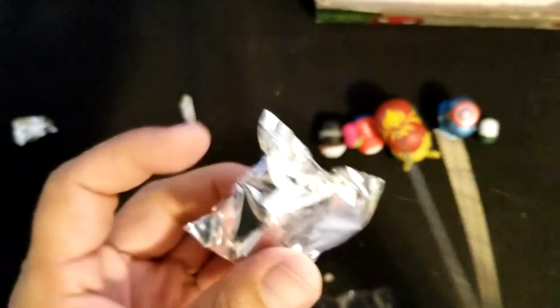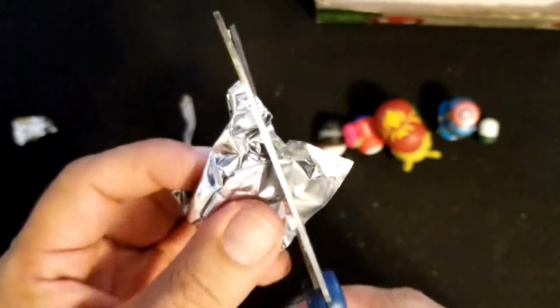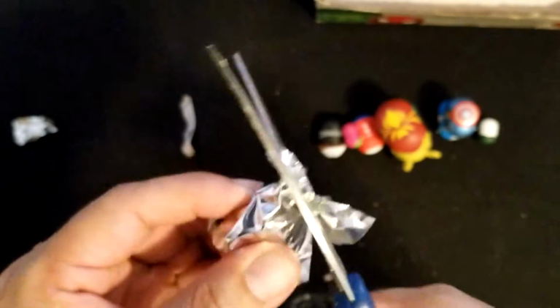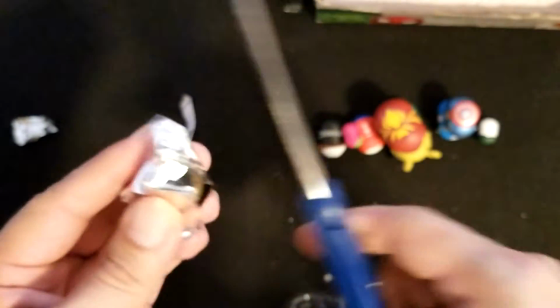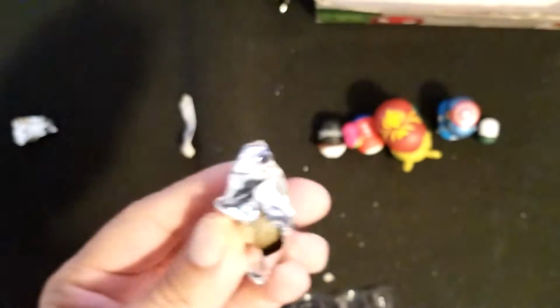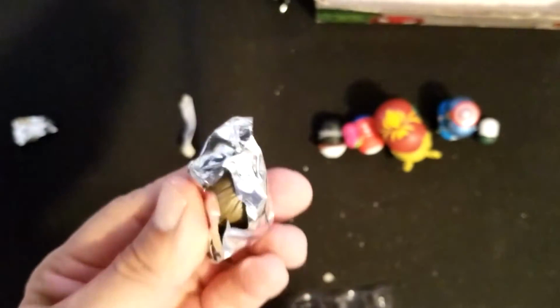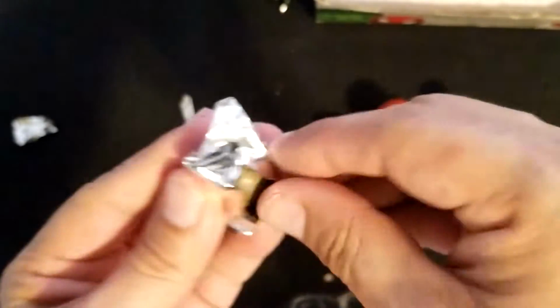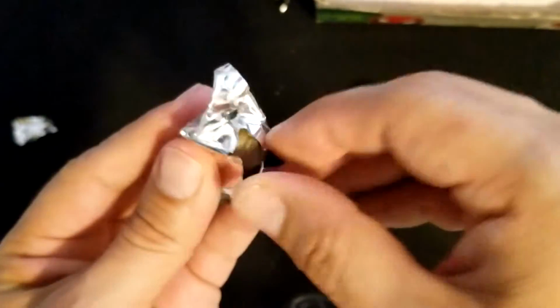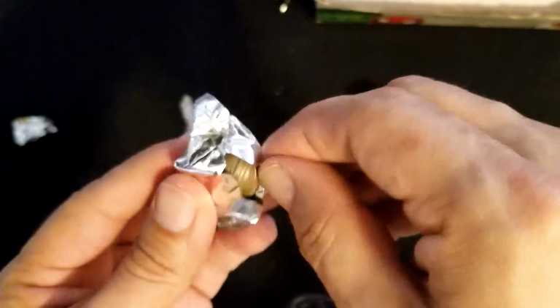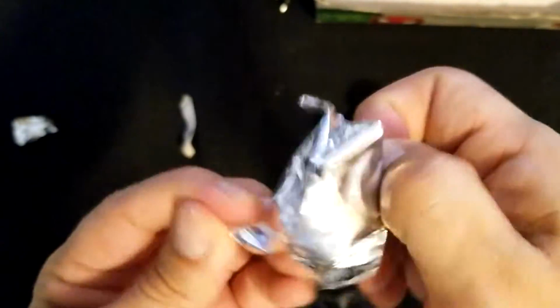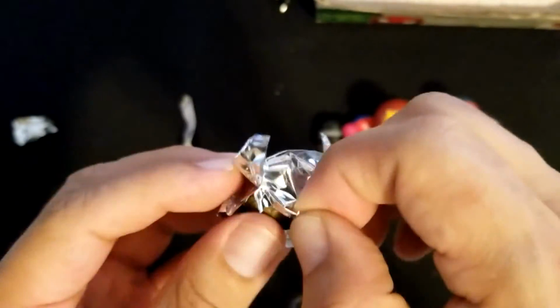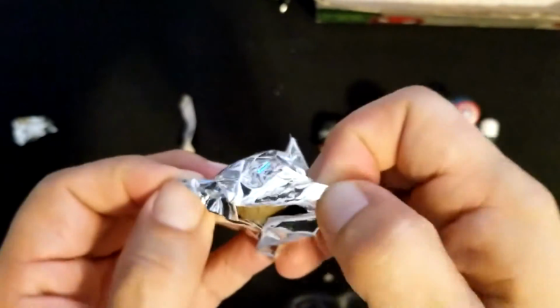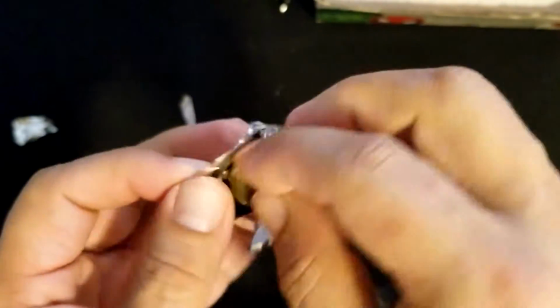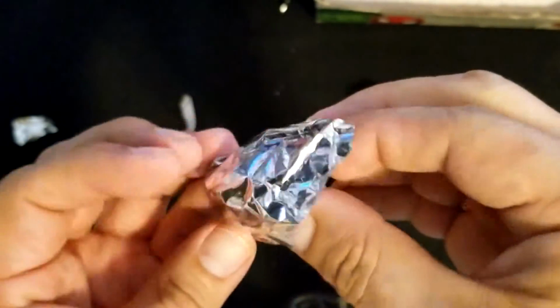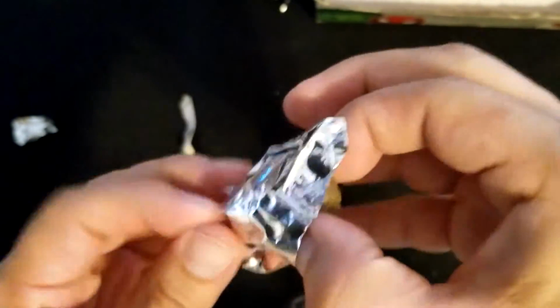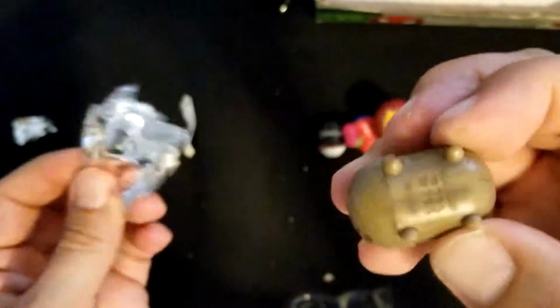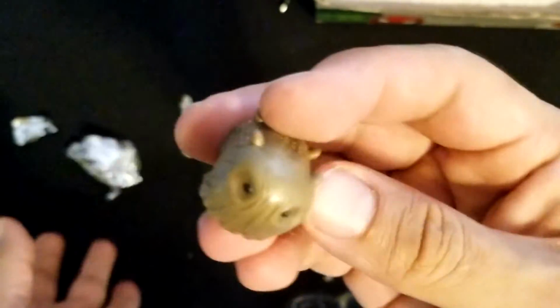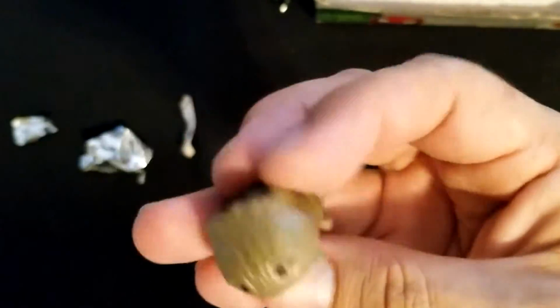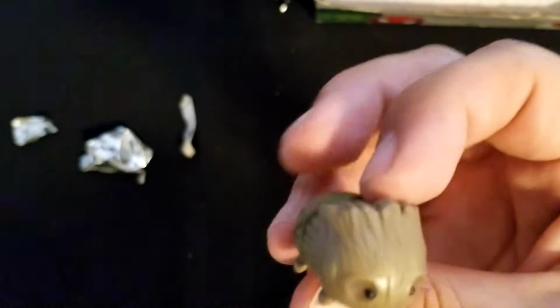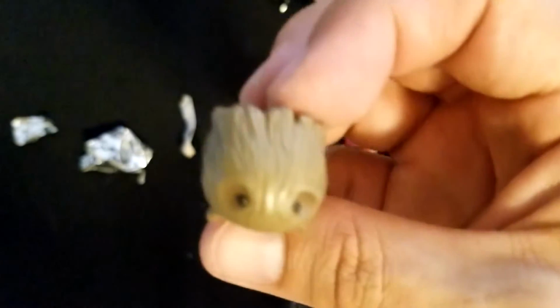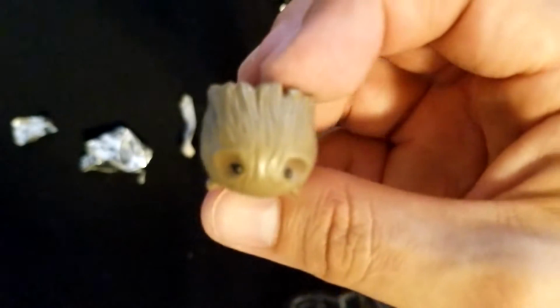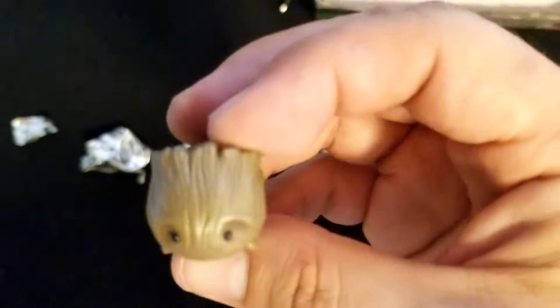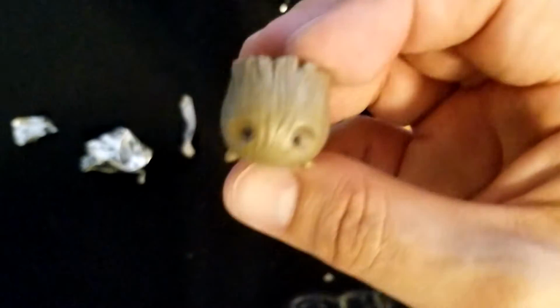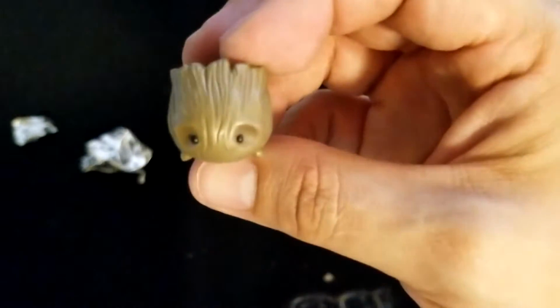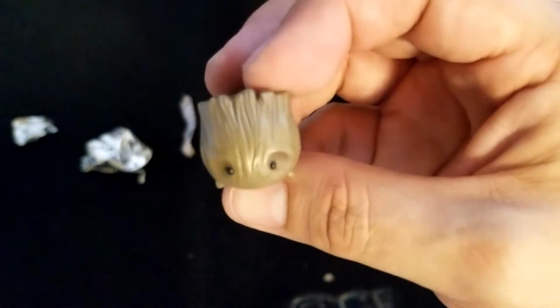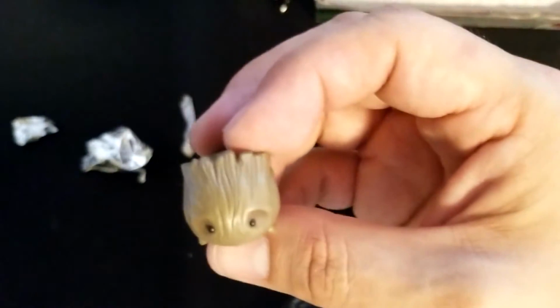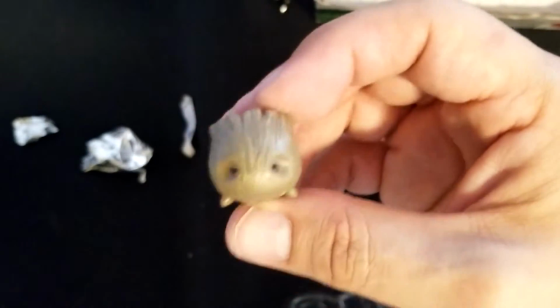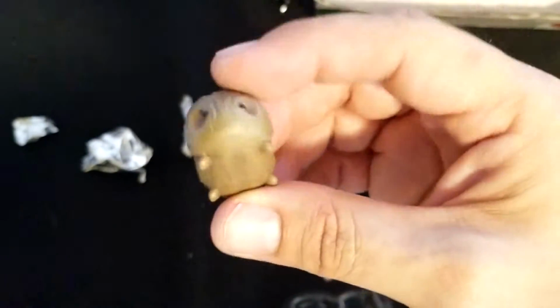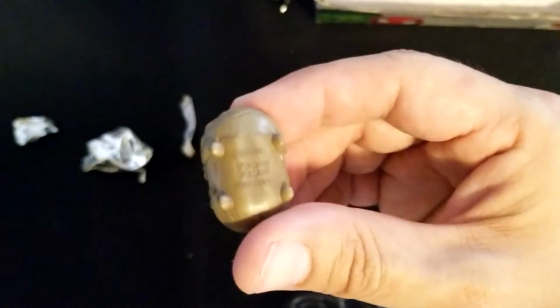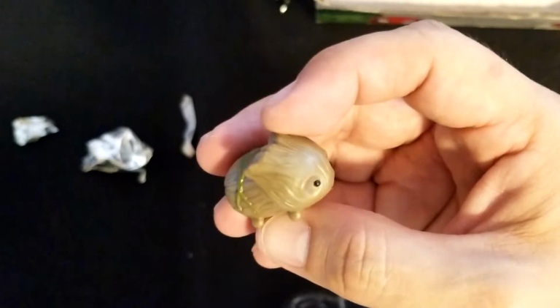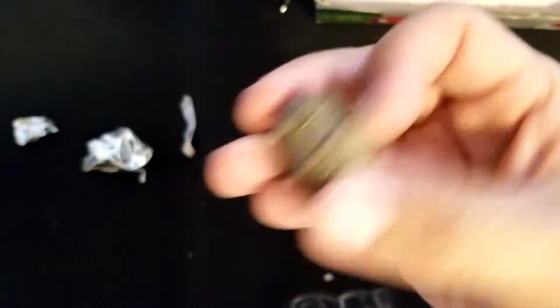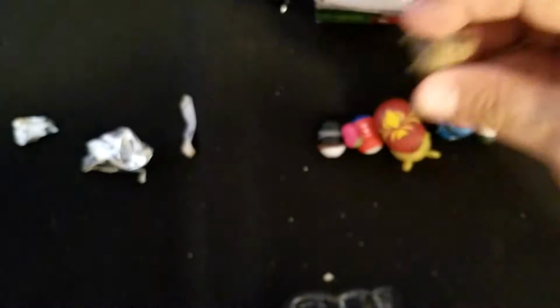Who could this be? Oh no, is this a Kamala Khan? No, it's a Groot! I think I have a medium Groot — I think I have all the size Groots, so this is a copy. Oh well — more Groots the better.